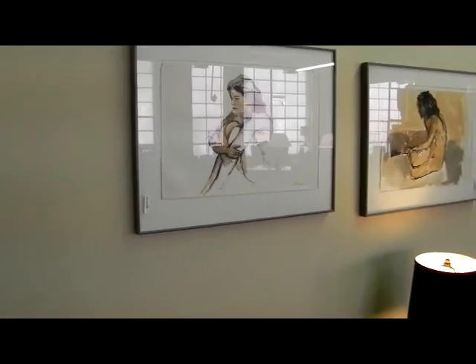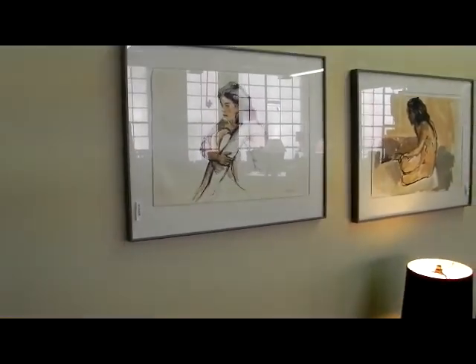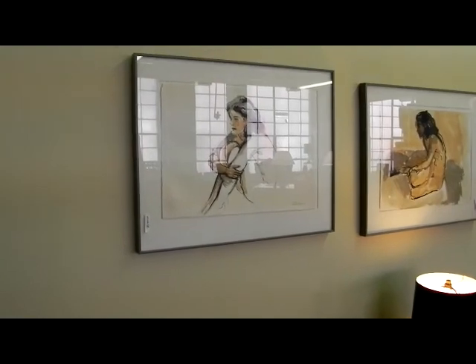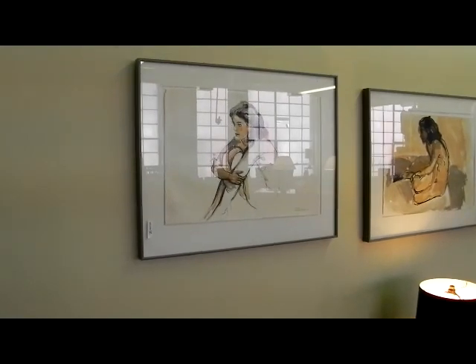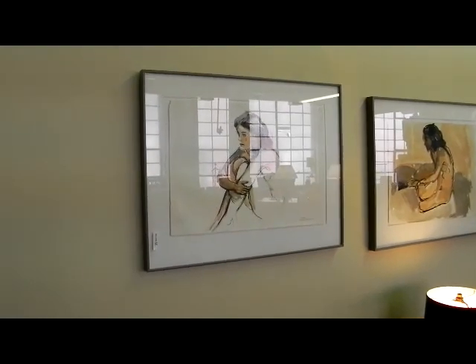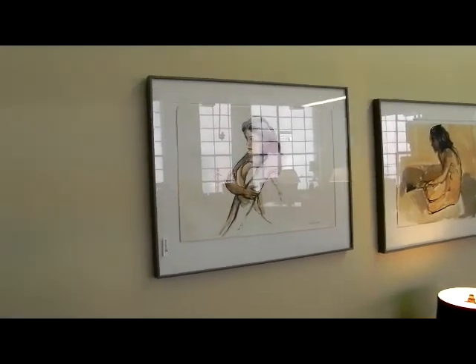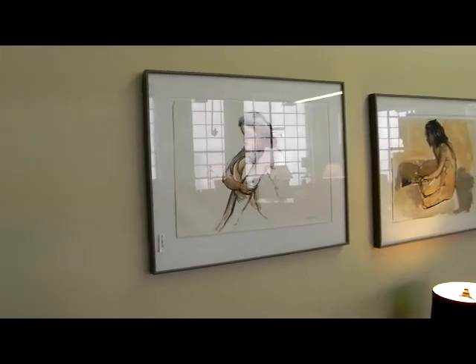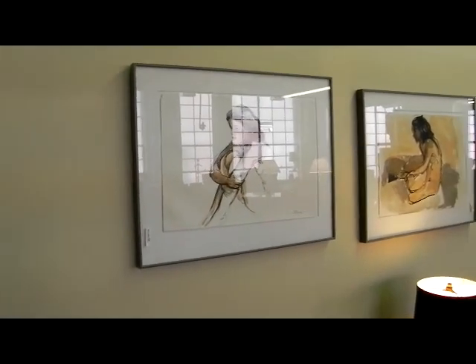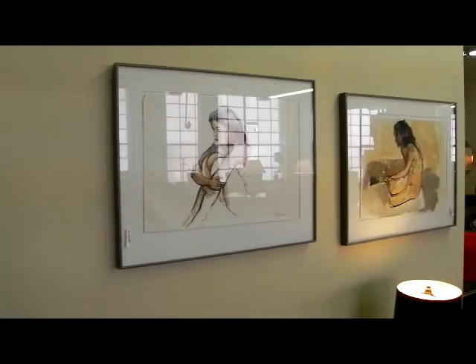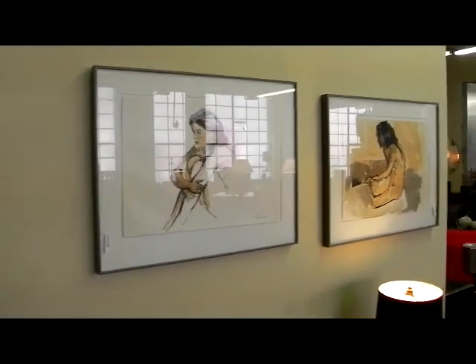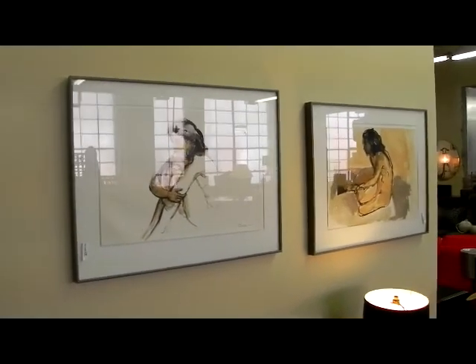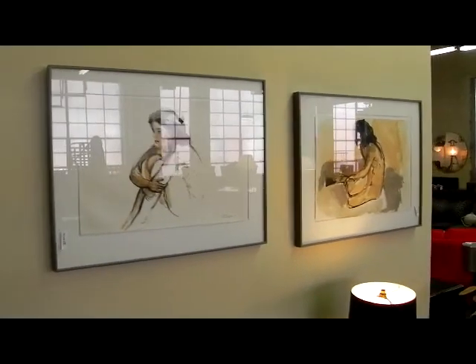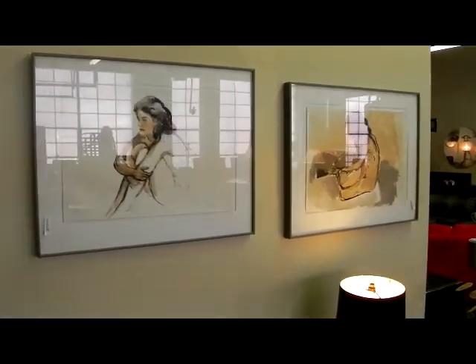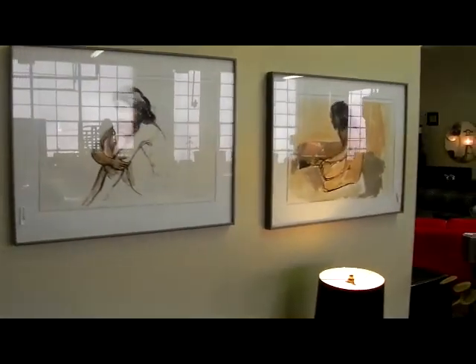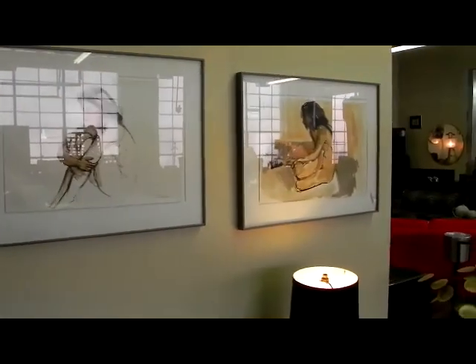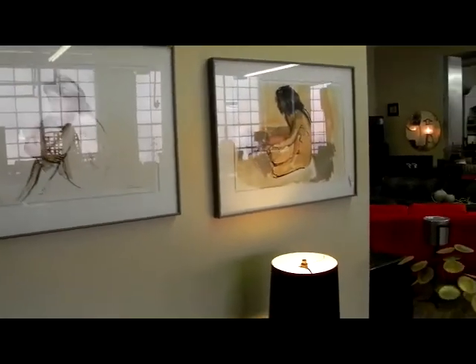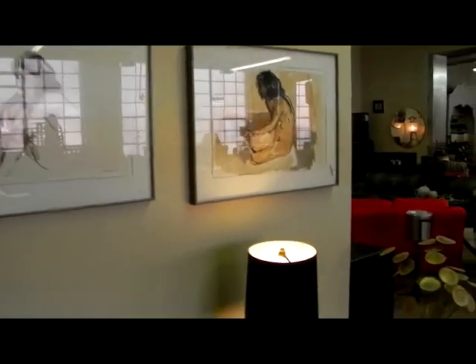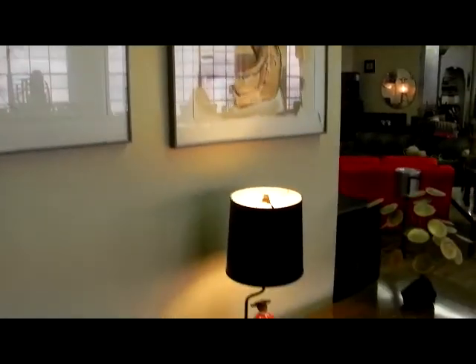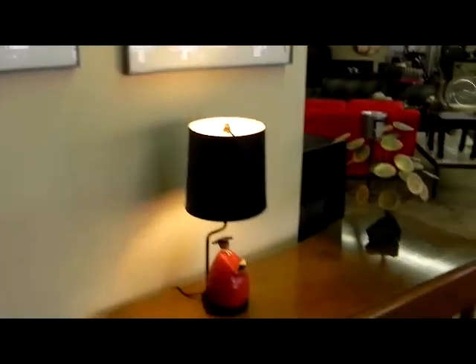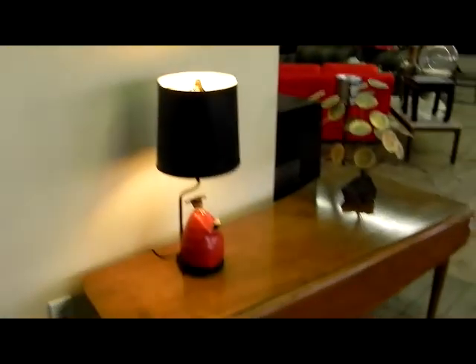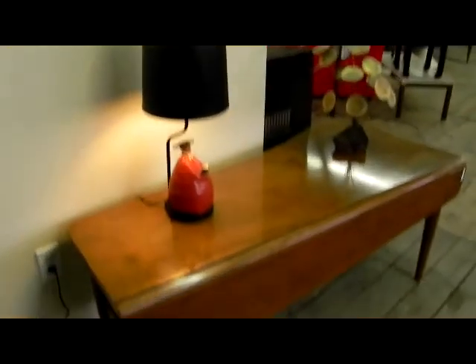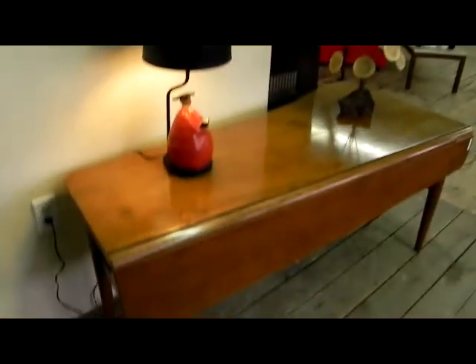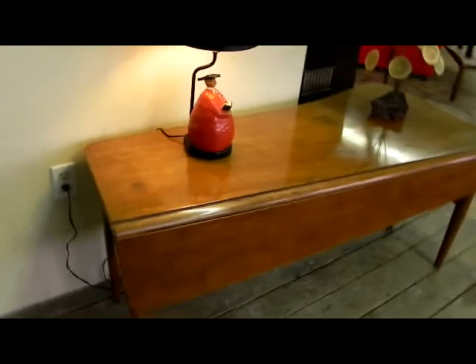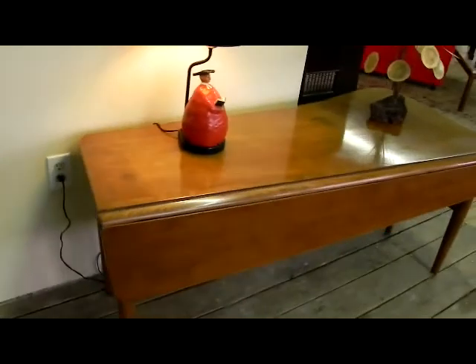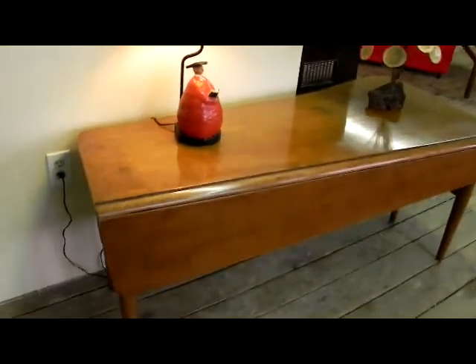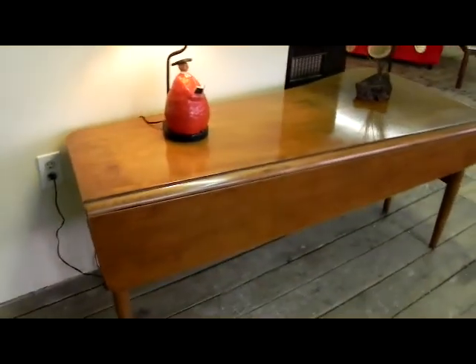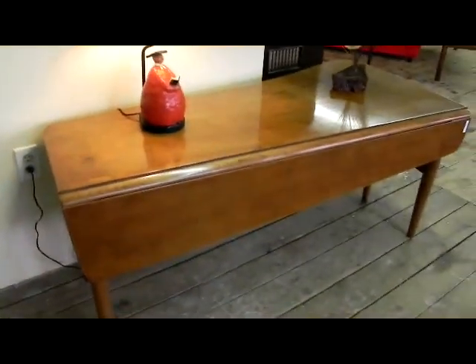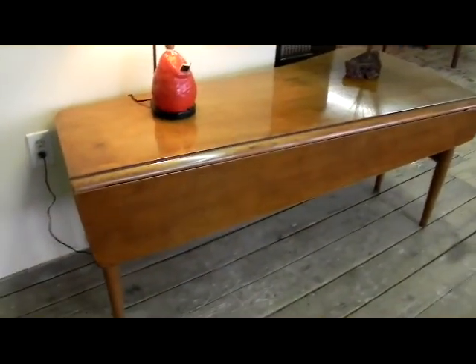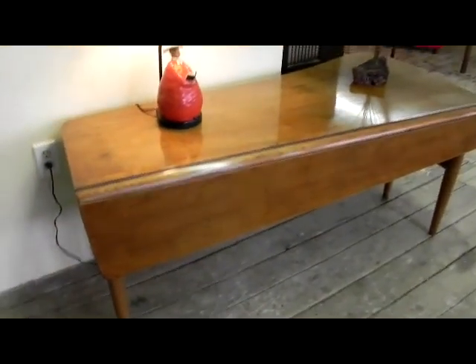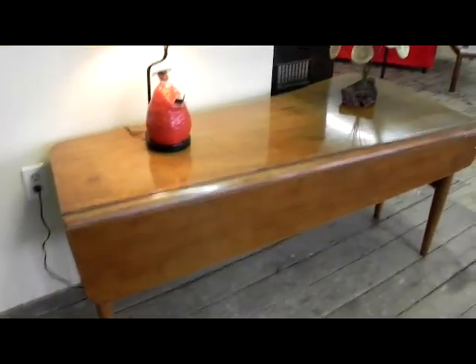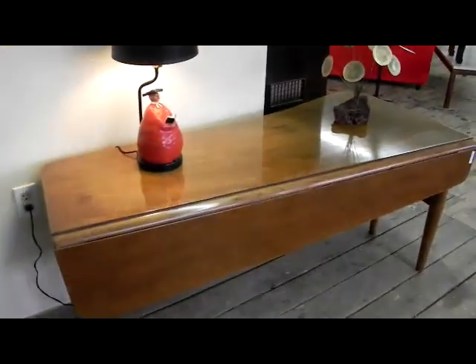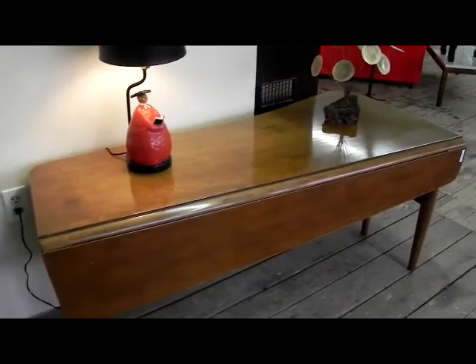We have a lot of really wonderful art — these are watercolor nudes — and some great mid-century designer furniture.